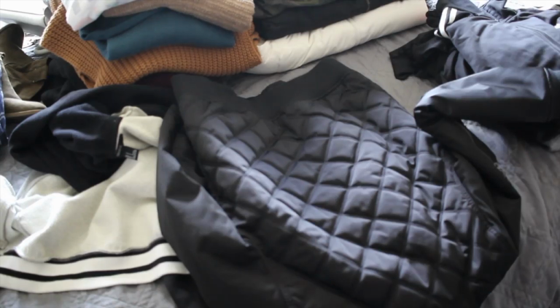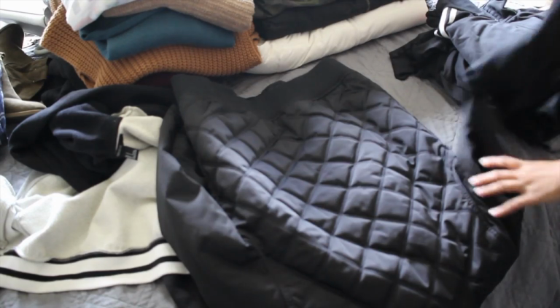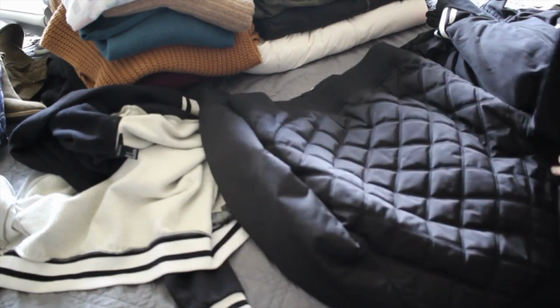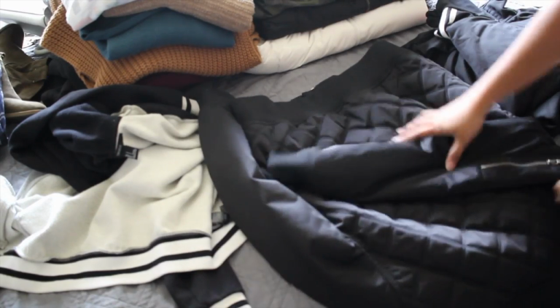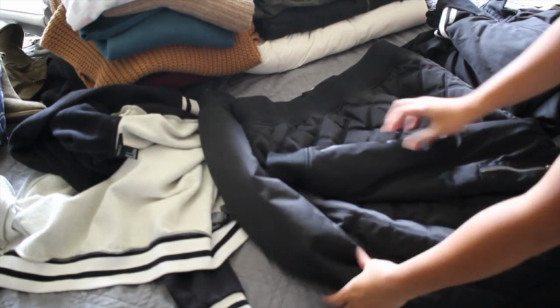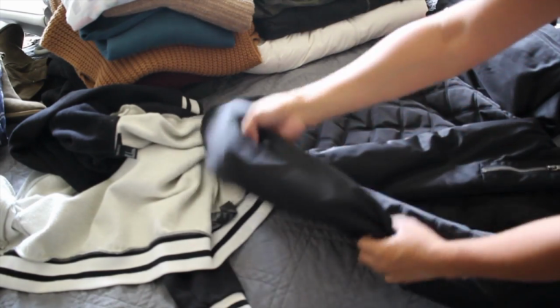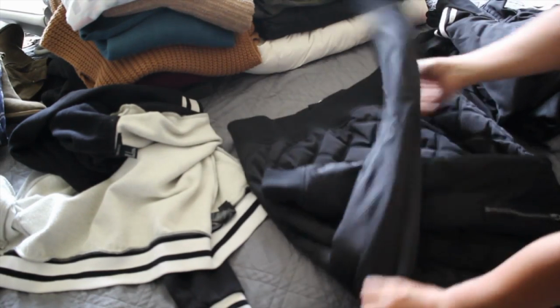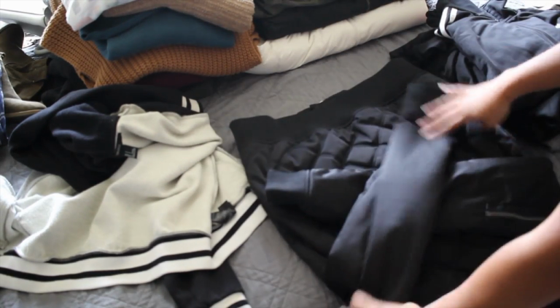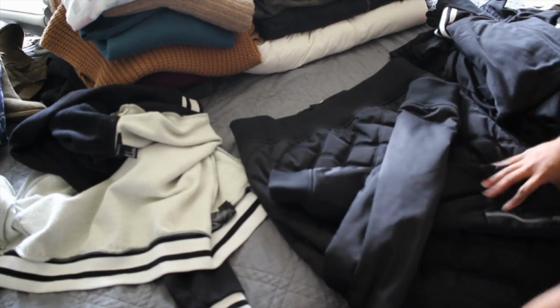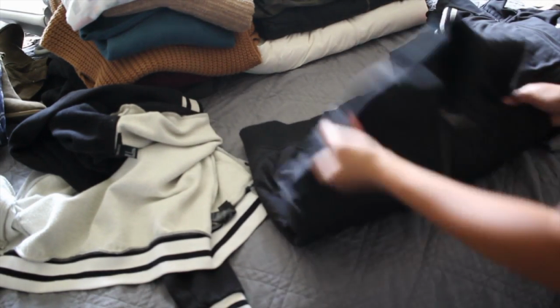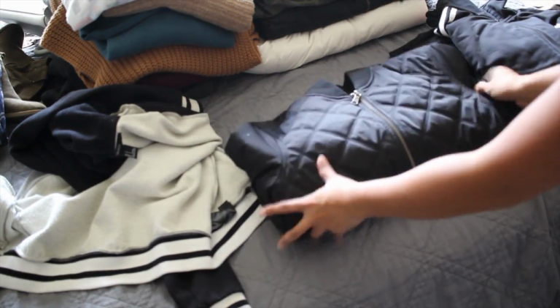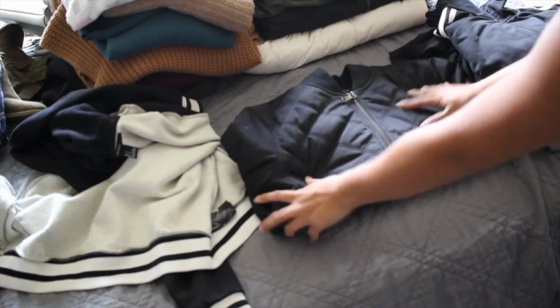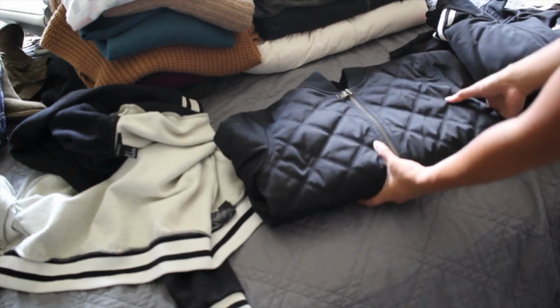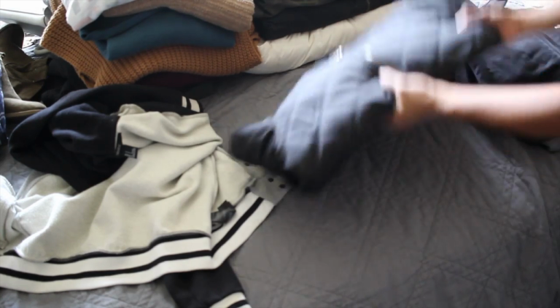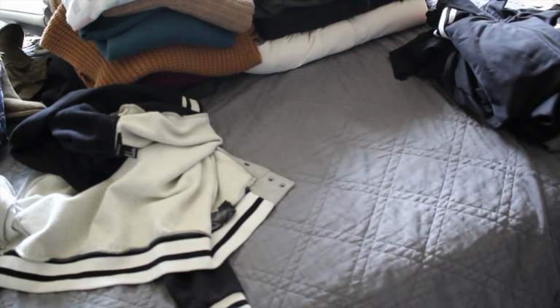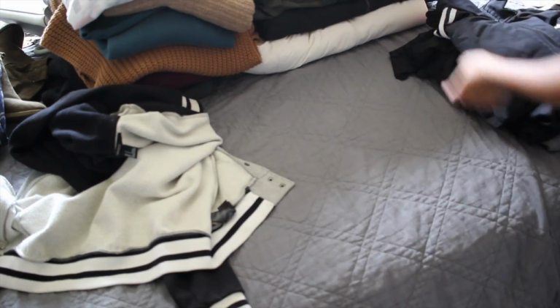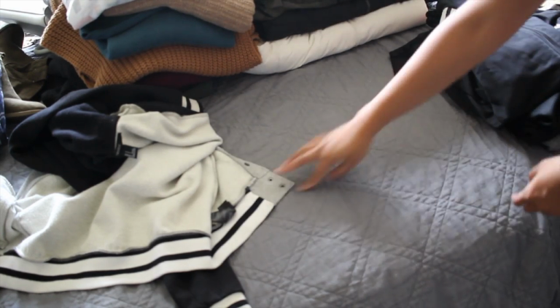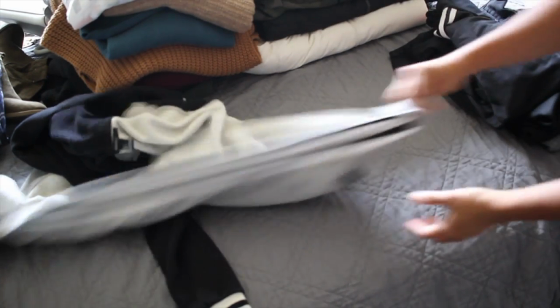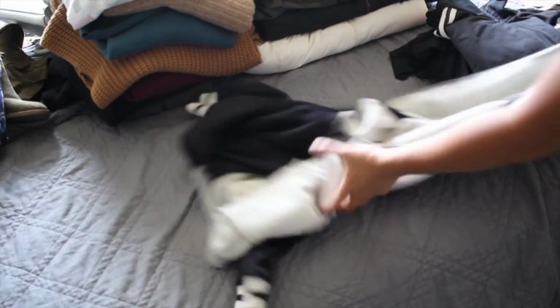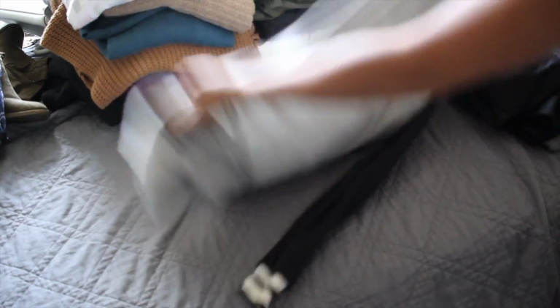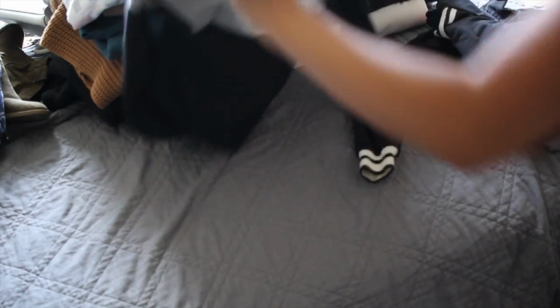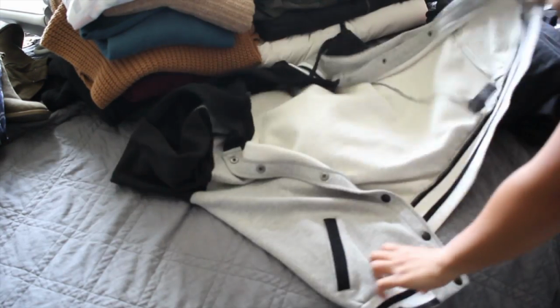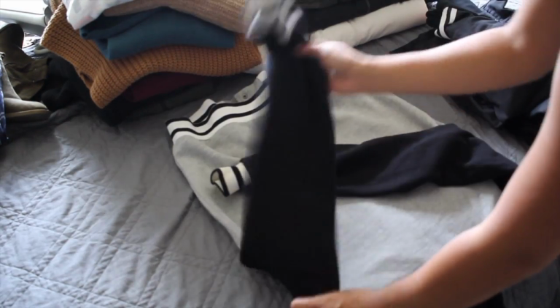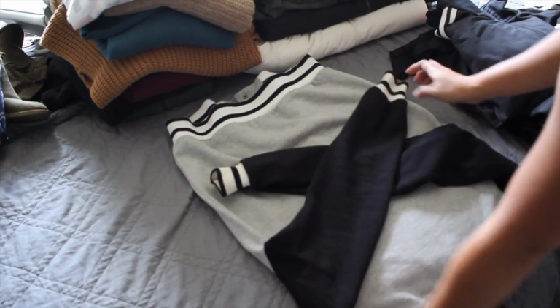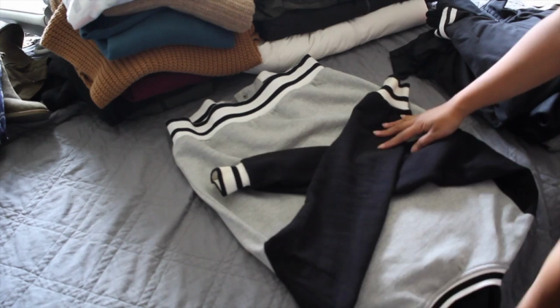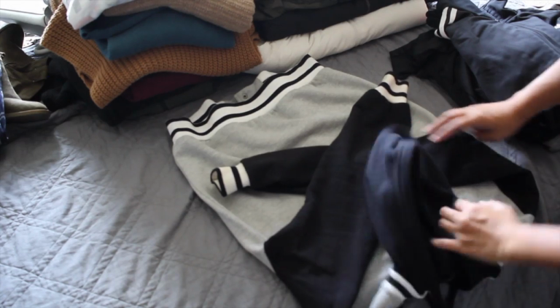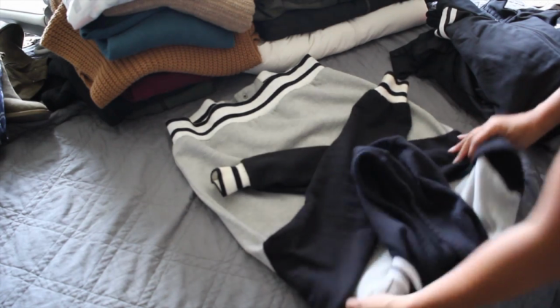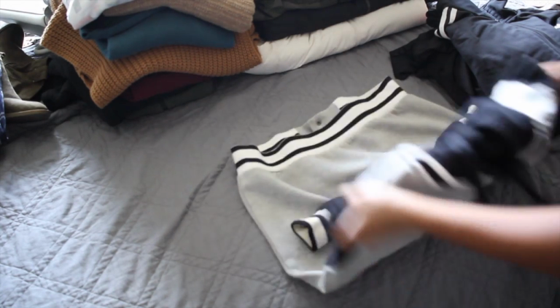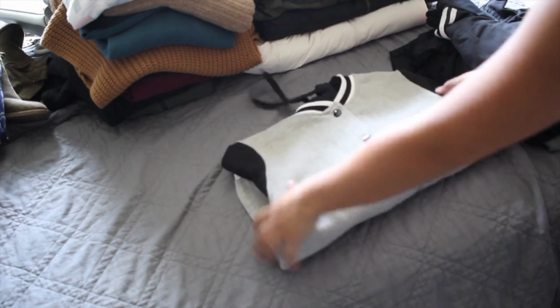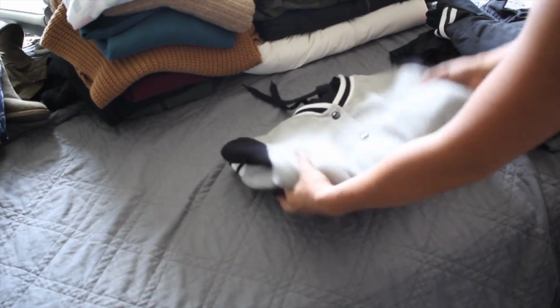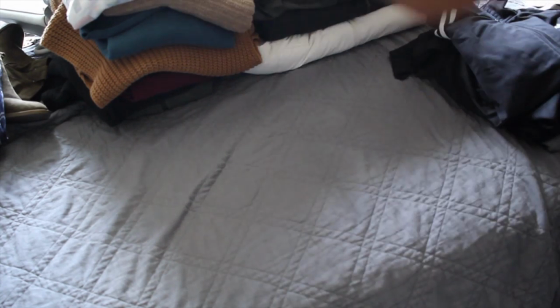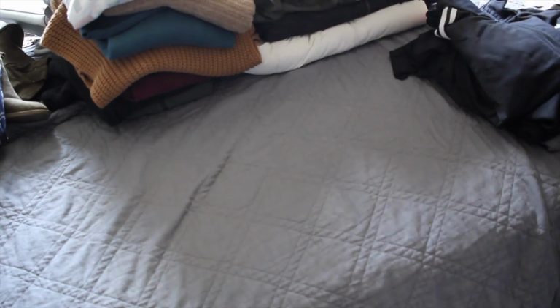With the clothing, fold them neatly and stack them for storage. One pile is to keep and the others are to sell. I like having them folded all the same so they stack nicely and don't take up so much room in storage.